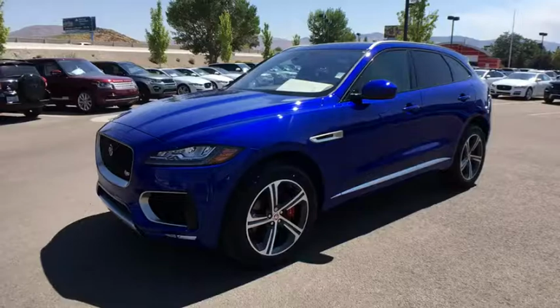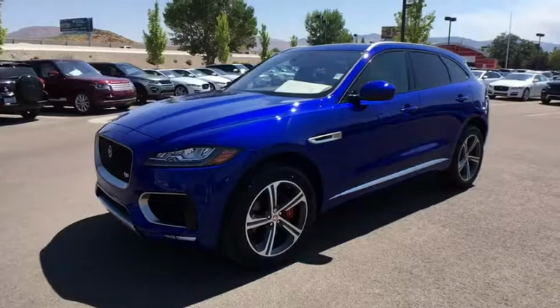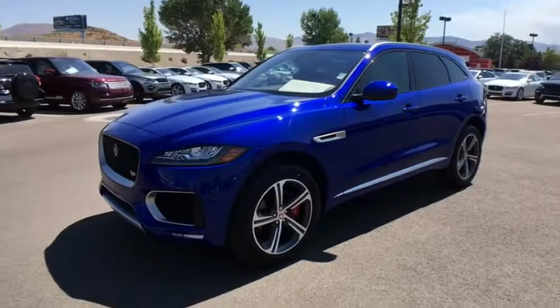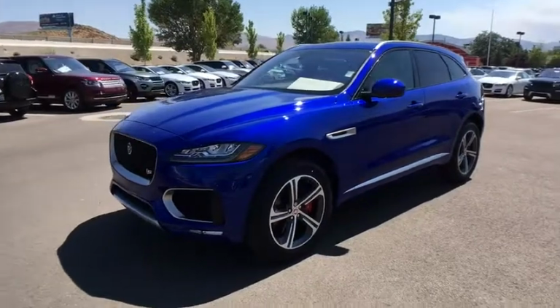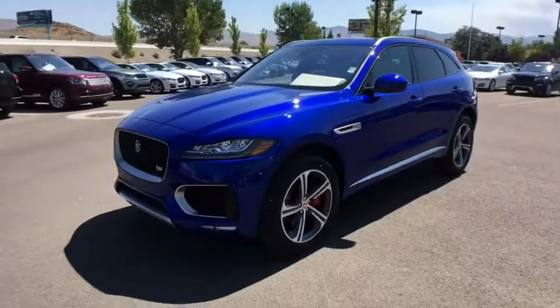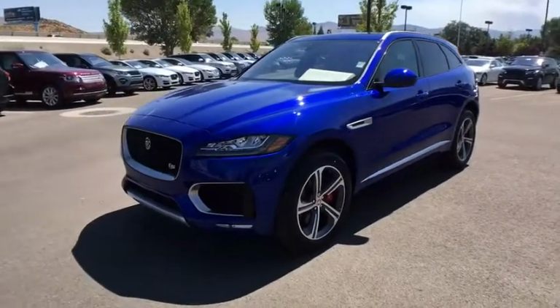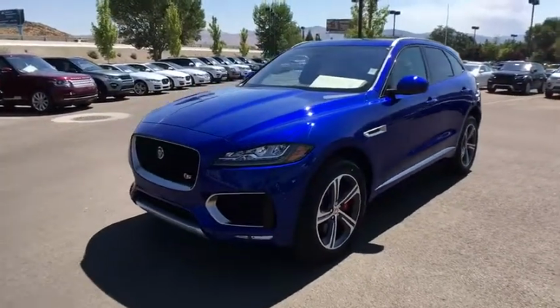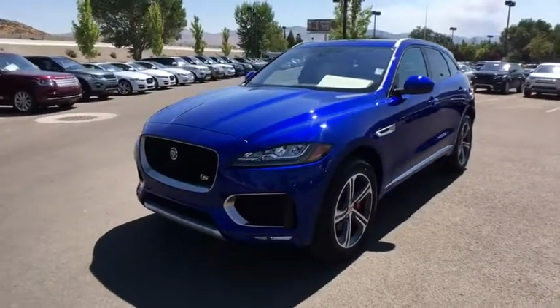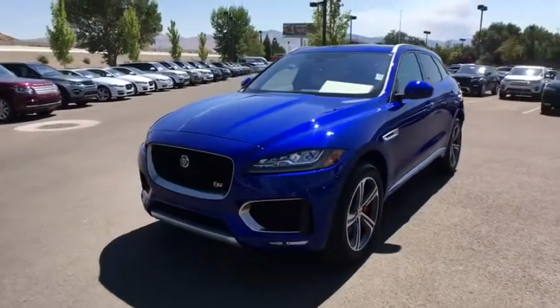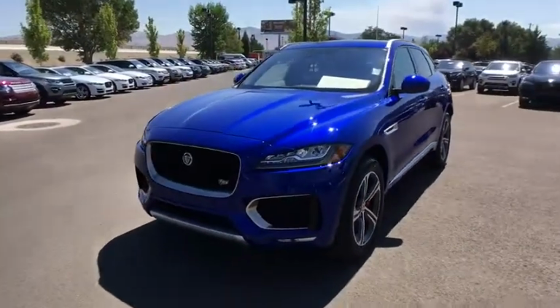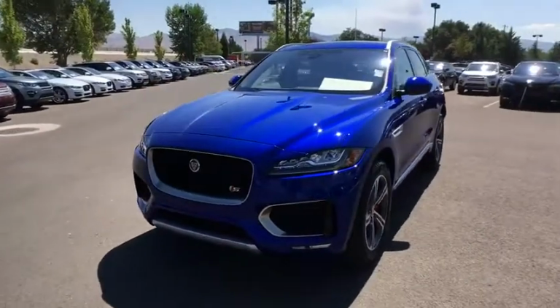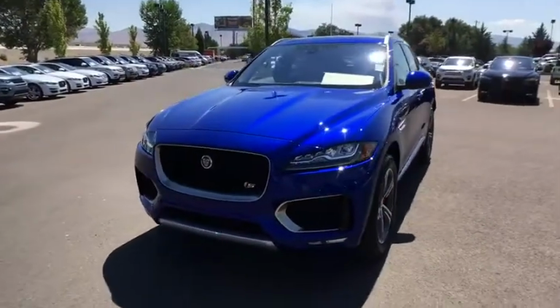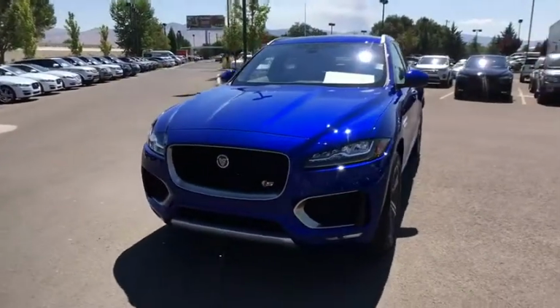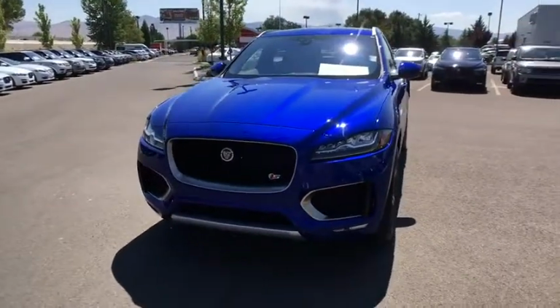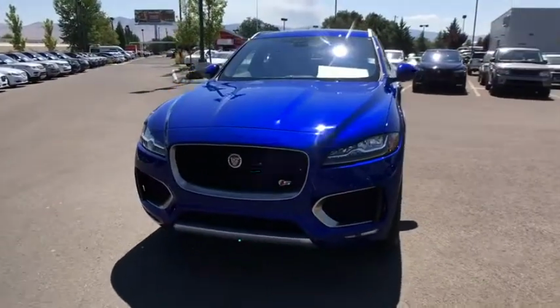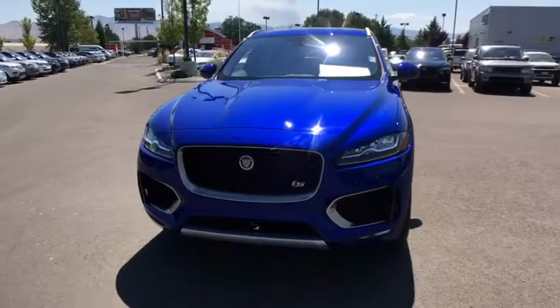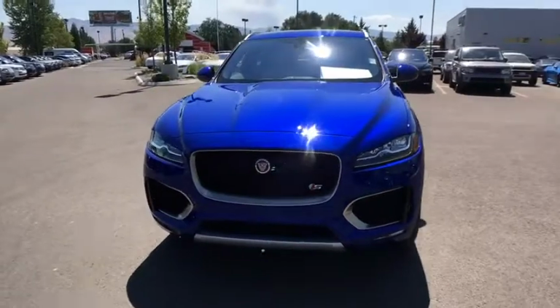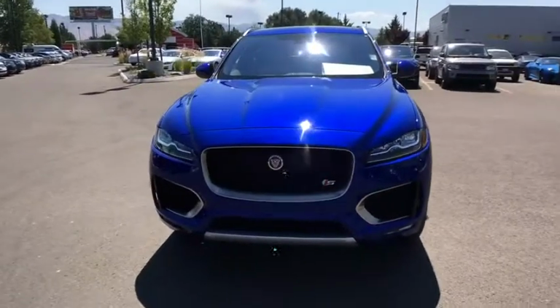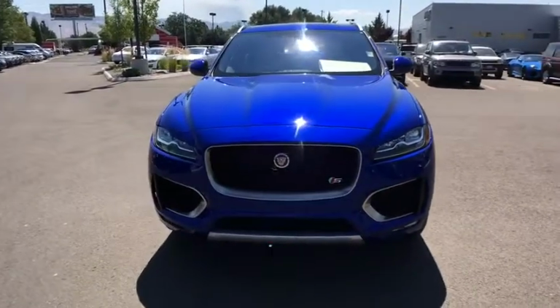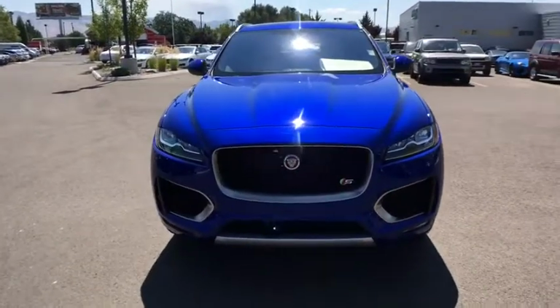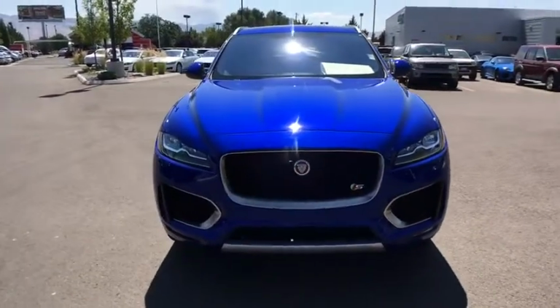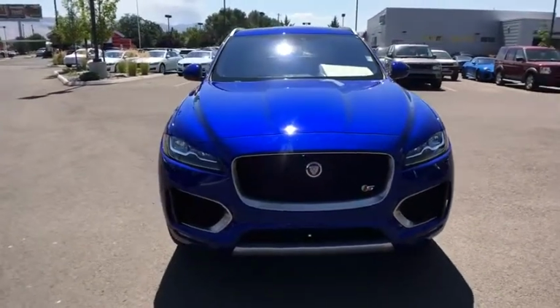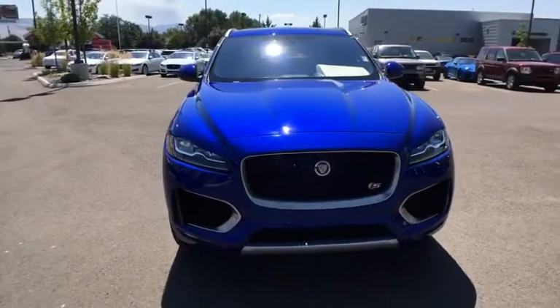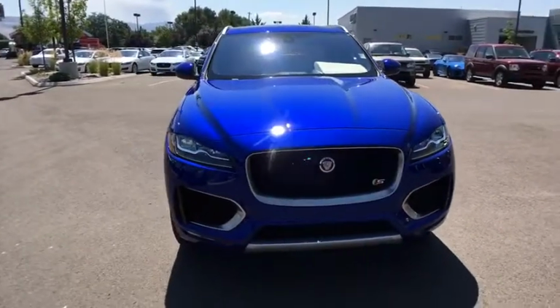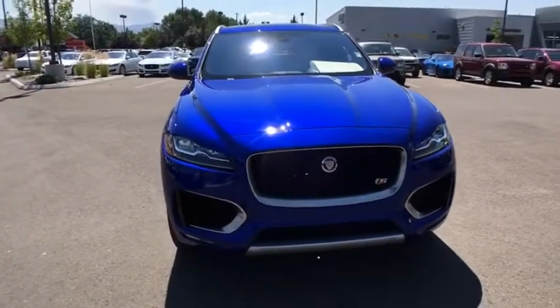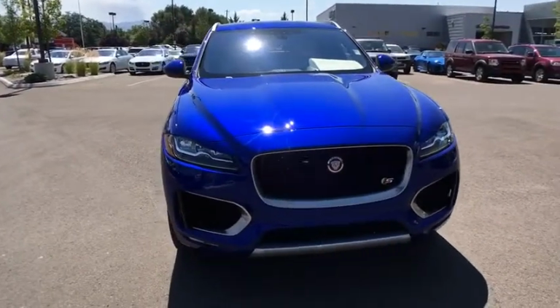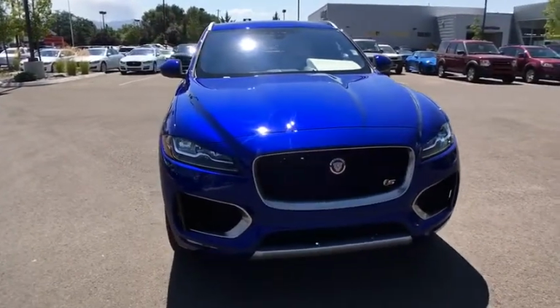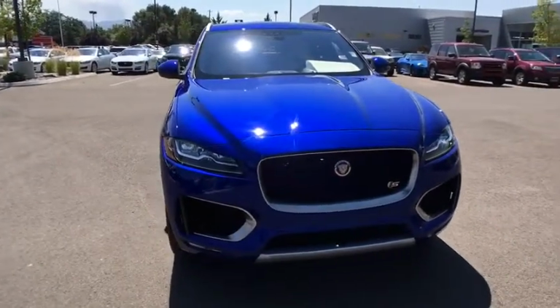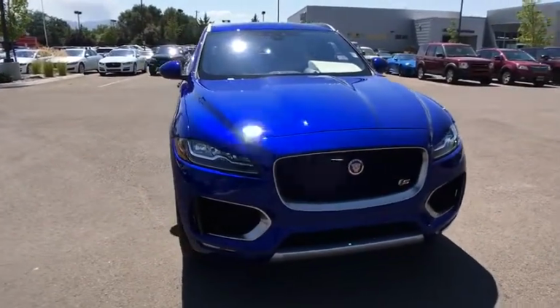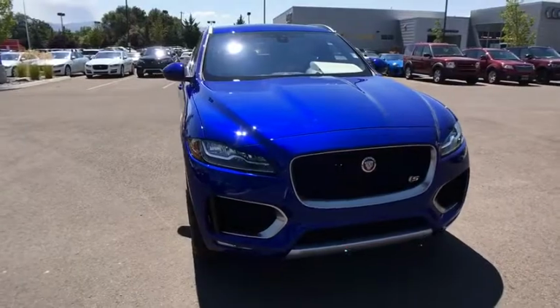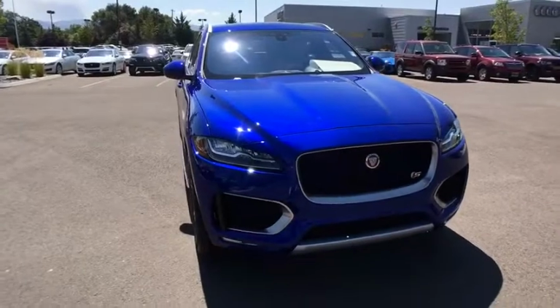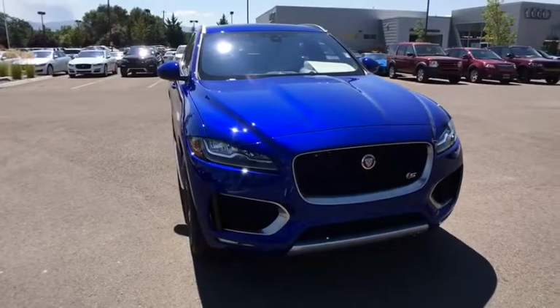The 2018 Jaguar F-Pace. The first Jaguar luxury performance SUV brings together sporty handling and dramatic beauty with everyday practicality and efficiency.